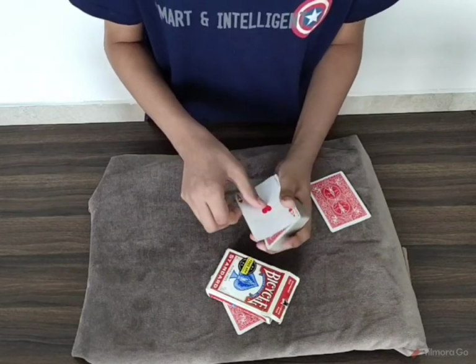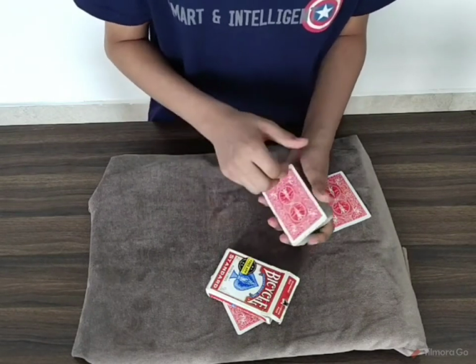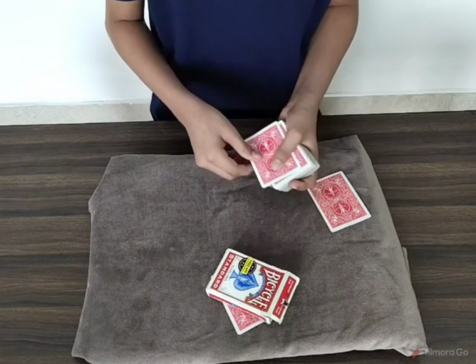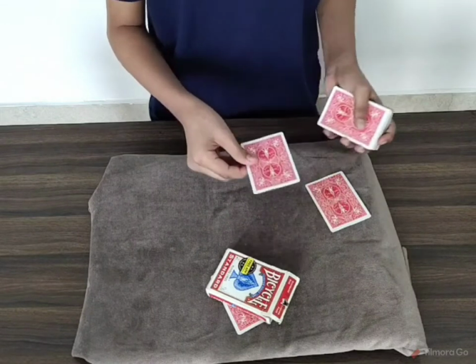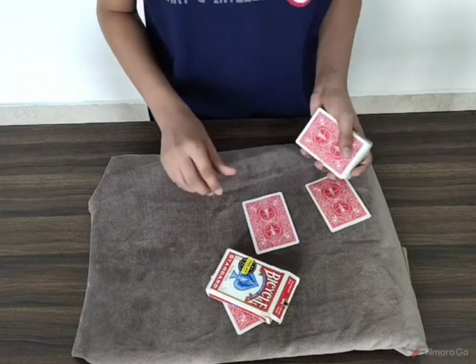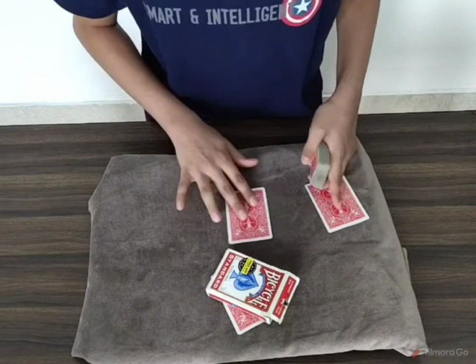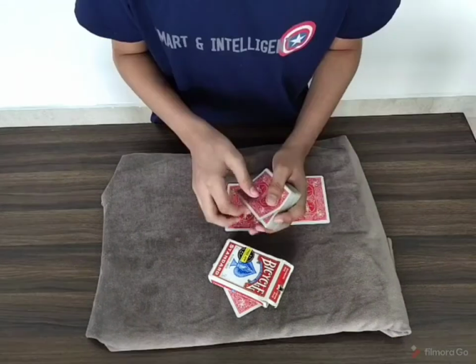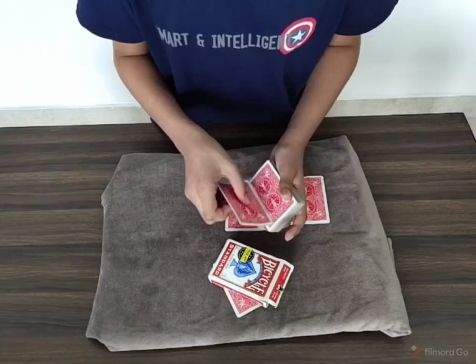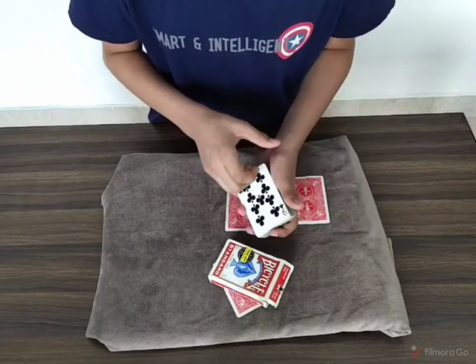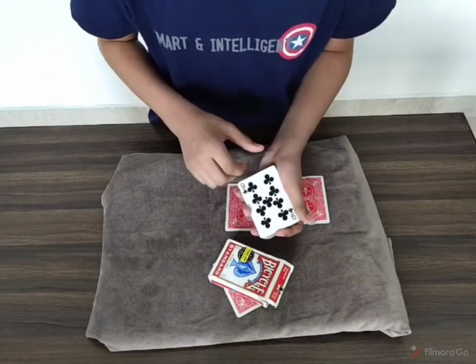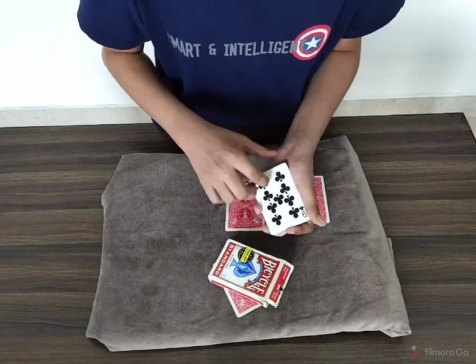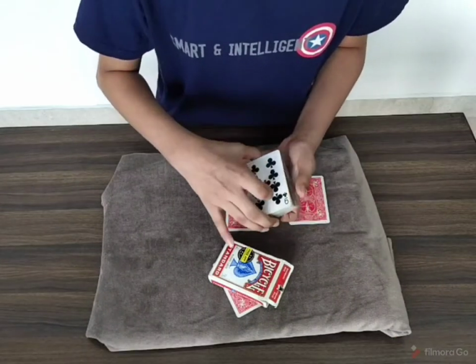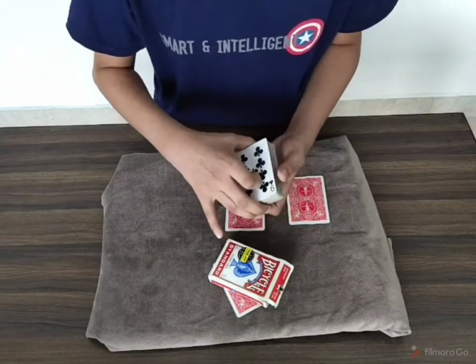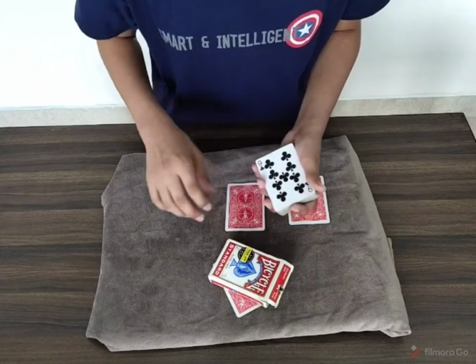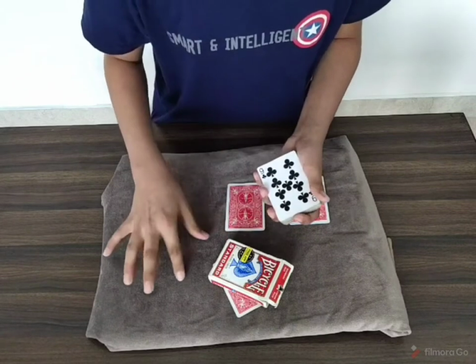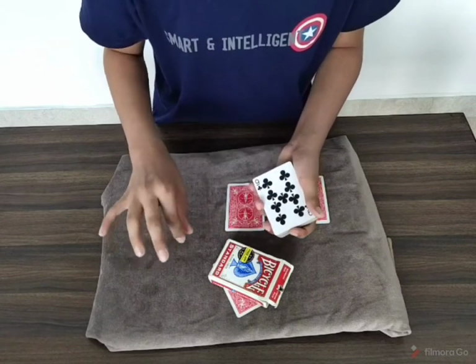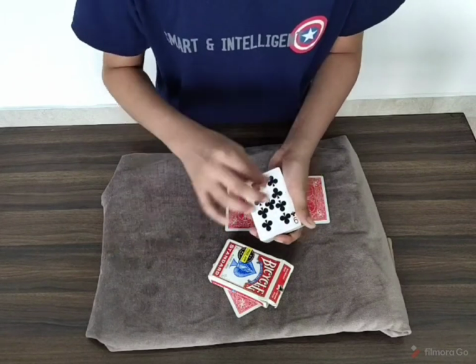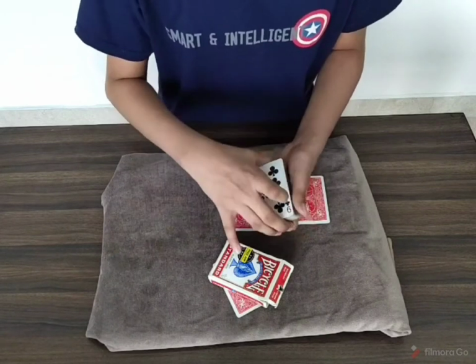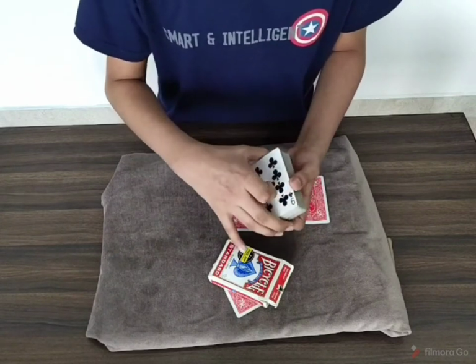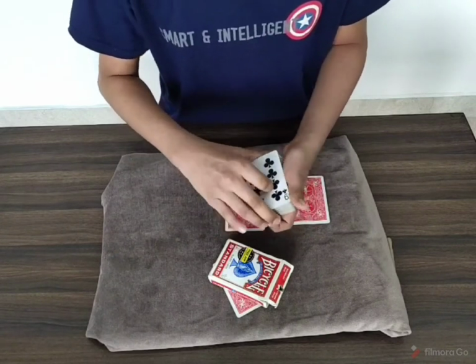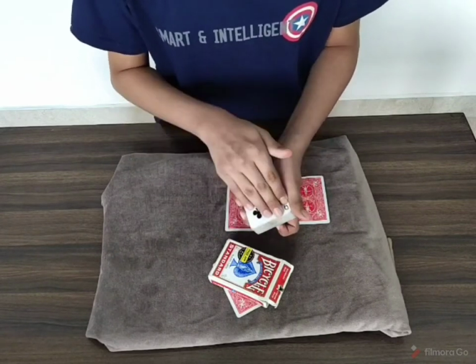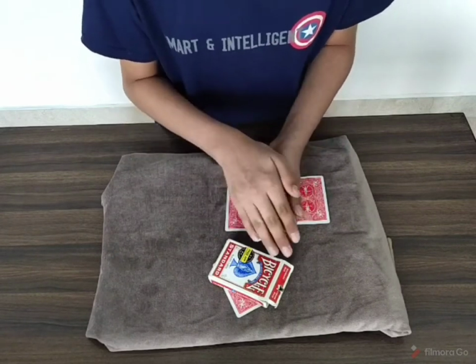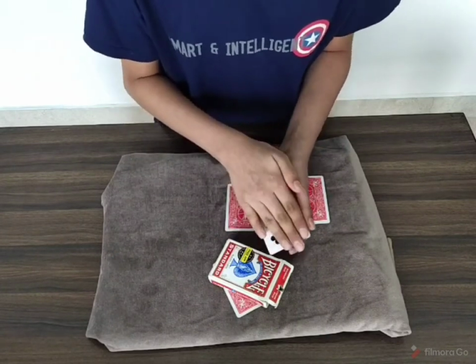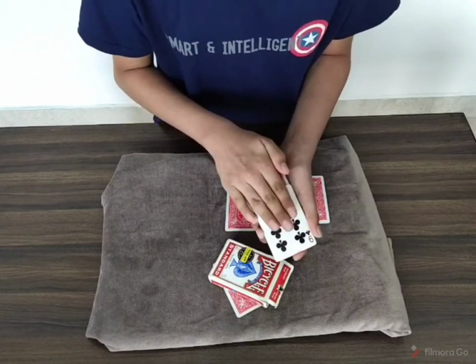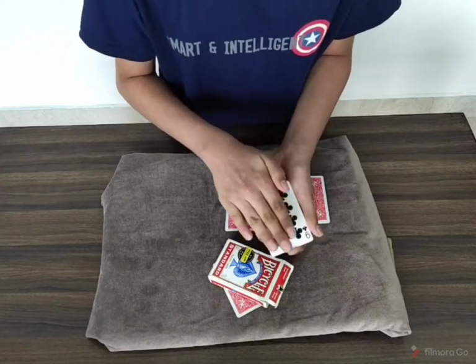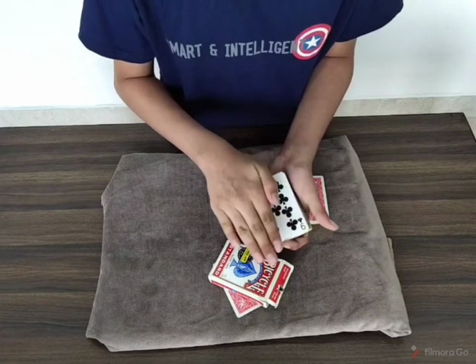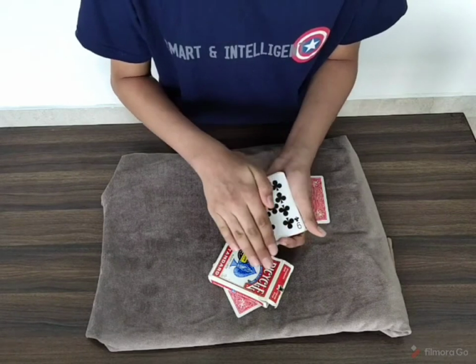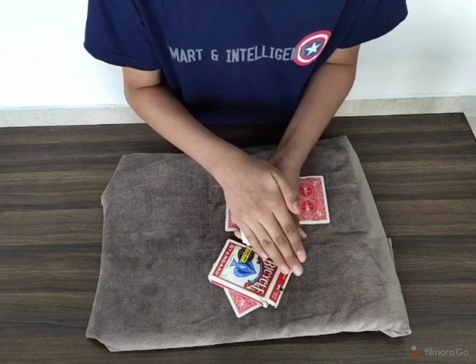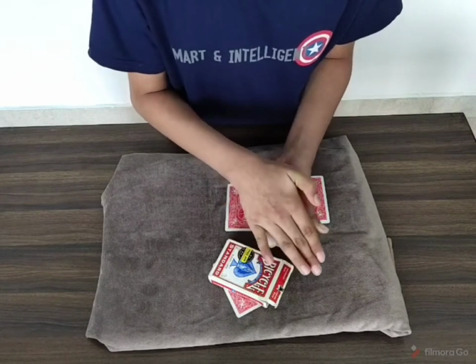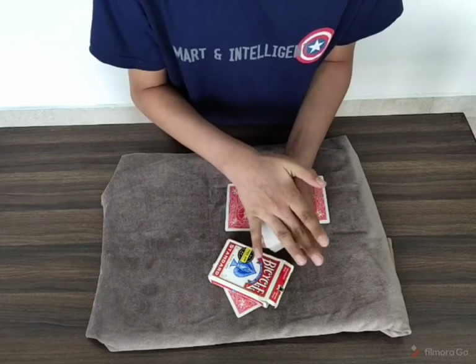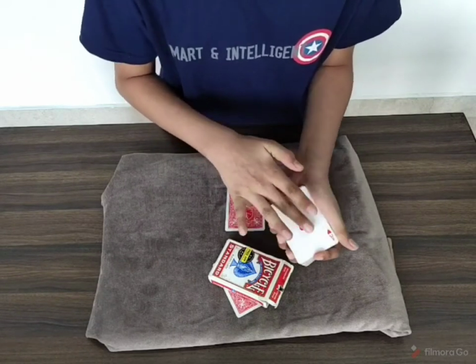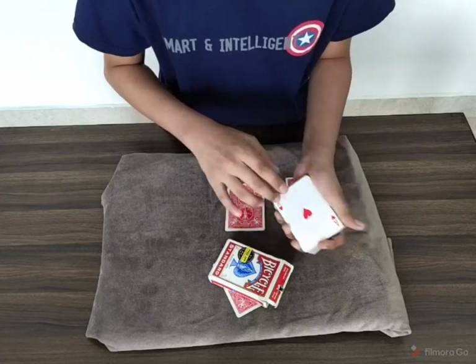Again we take the Ace of Hearts and place it here. This time you can see the card is the Nine of Clubs. We take the polyjuice potion and spill it right here — you can see the Nine of Clubs changes into the Ace of Hearts.